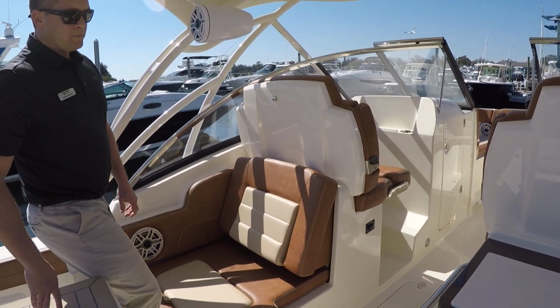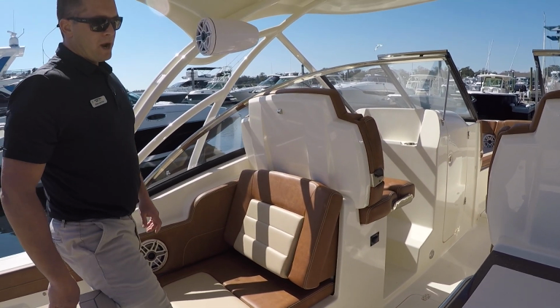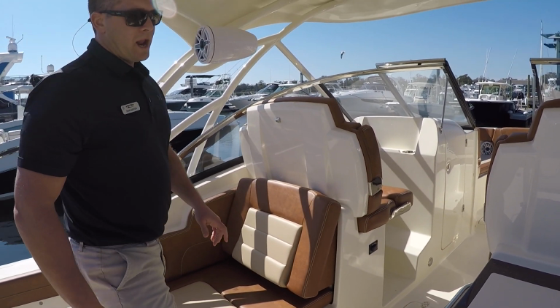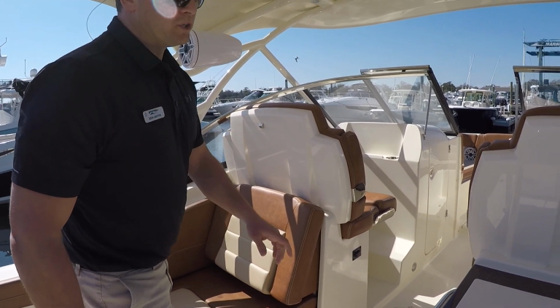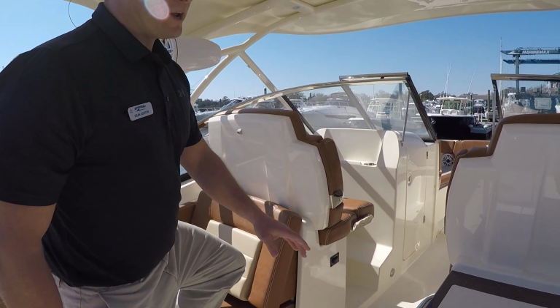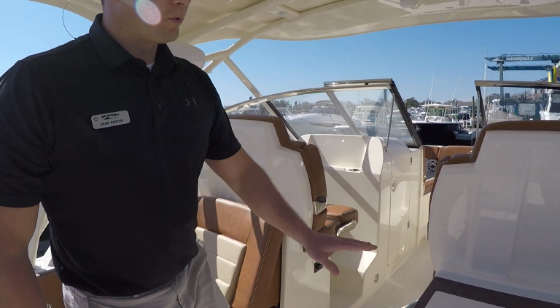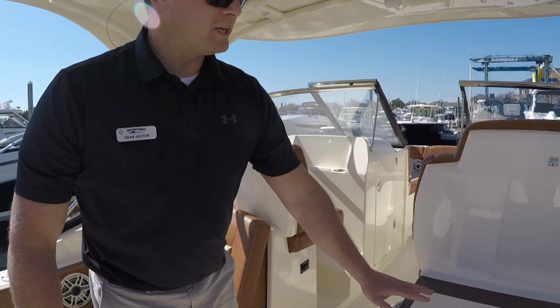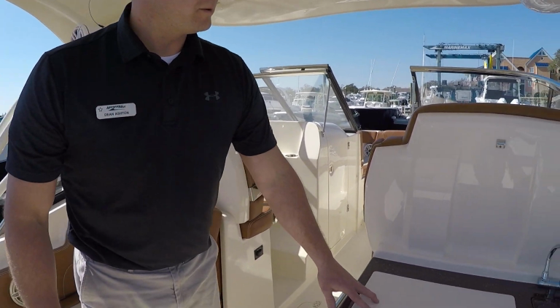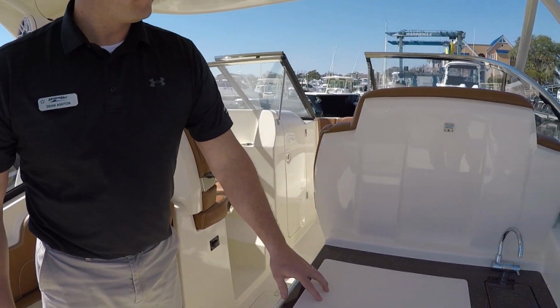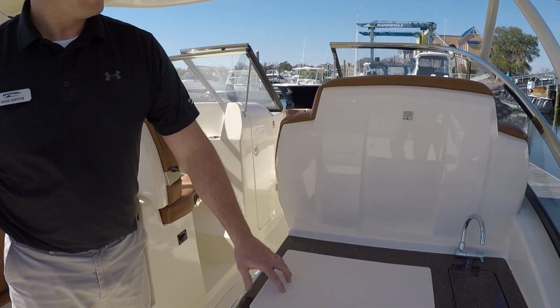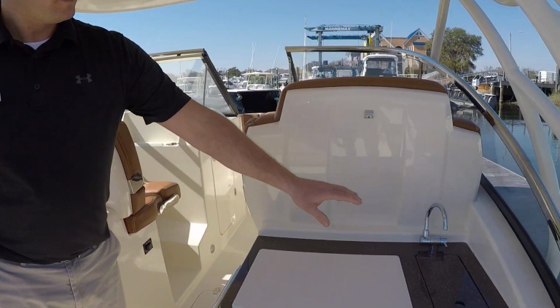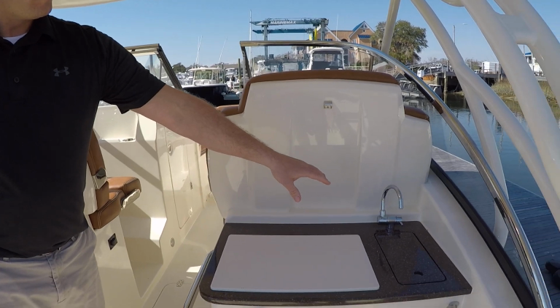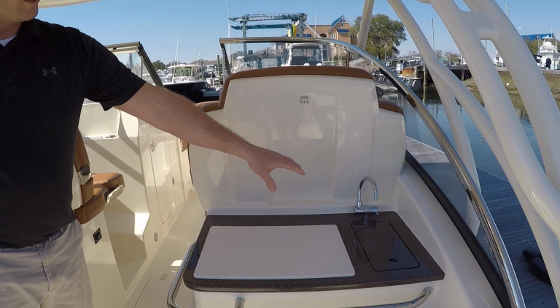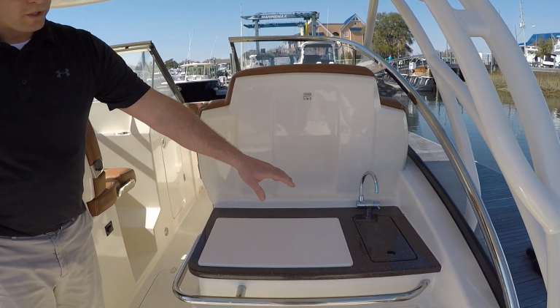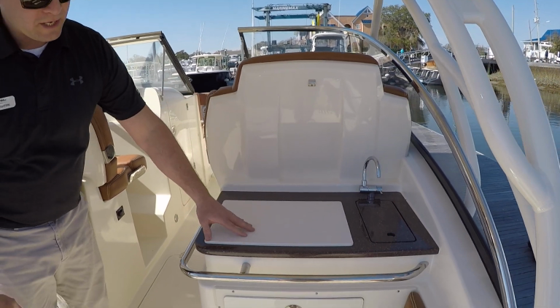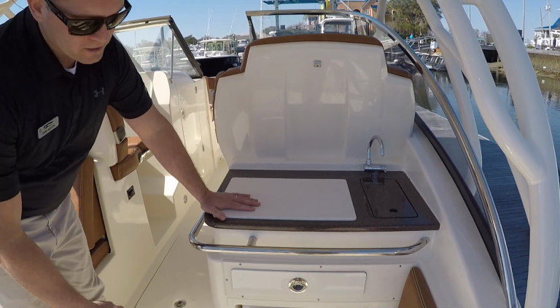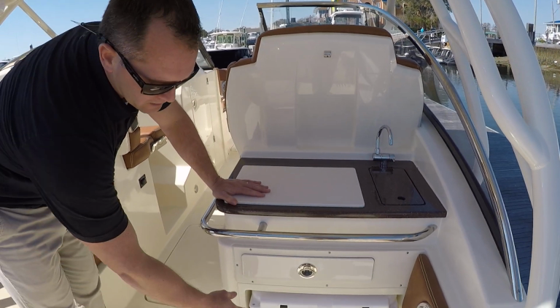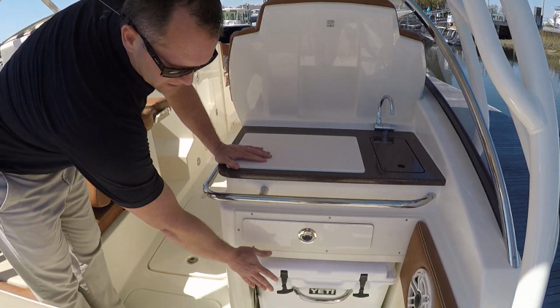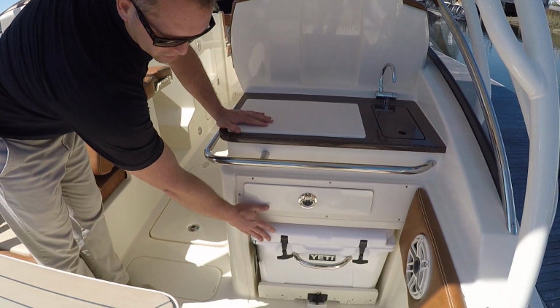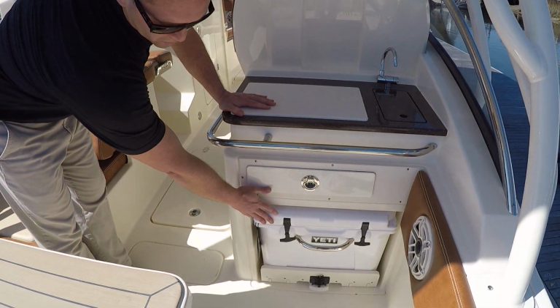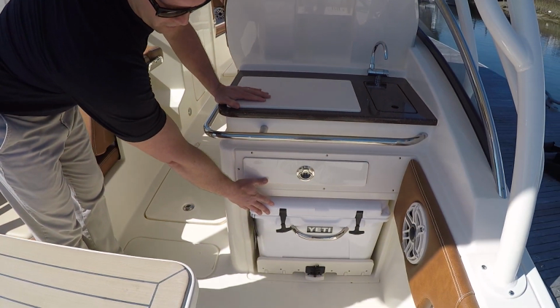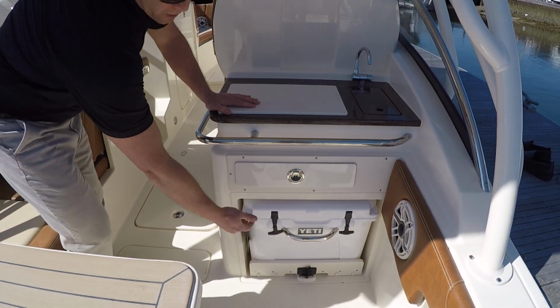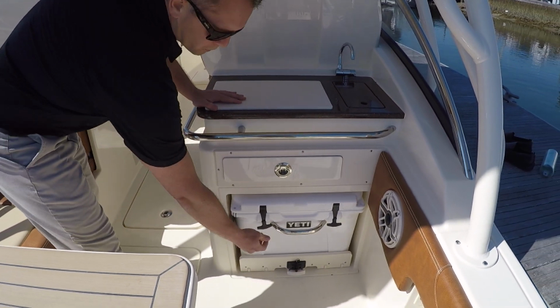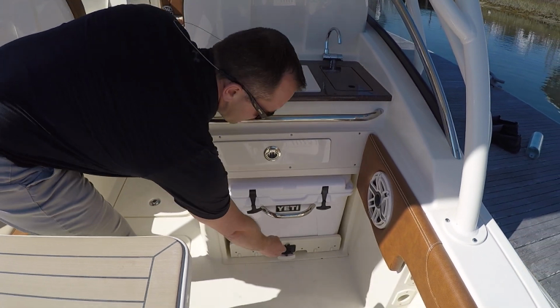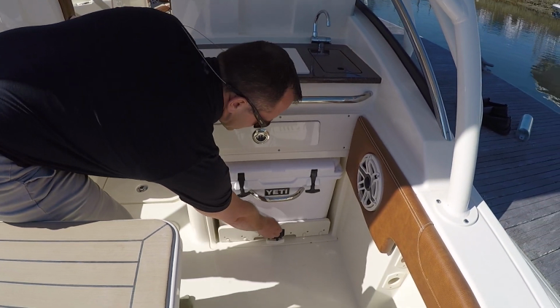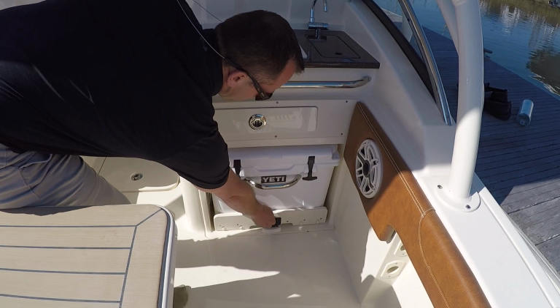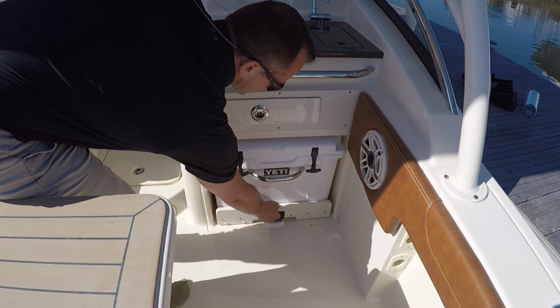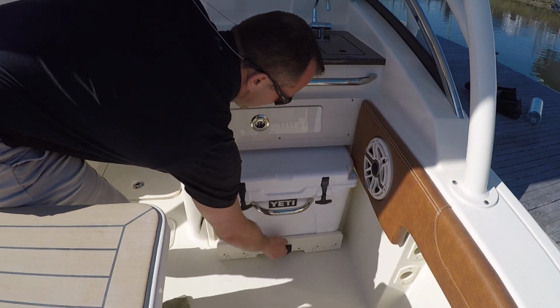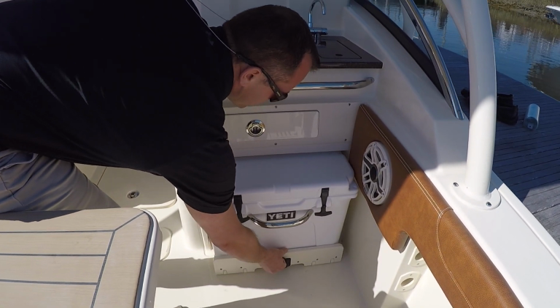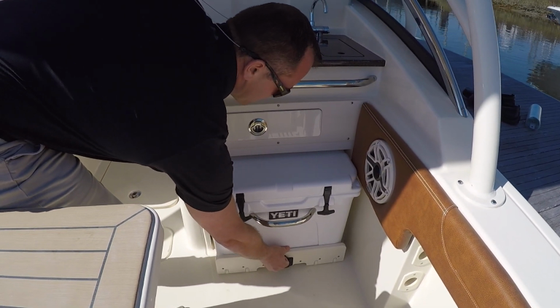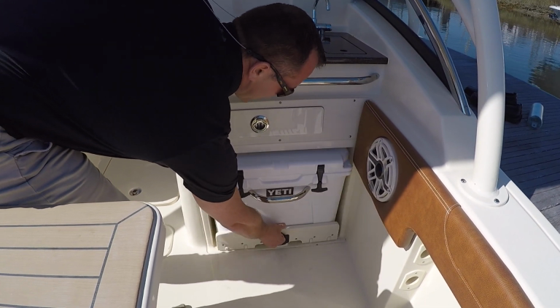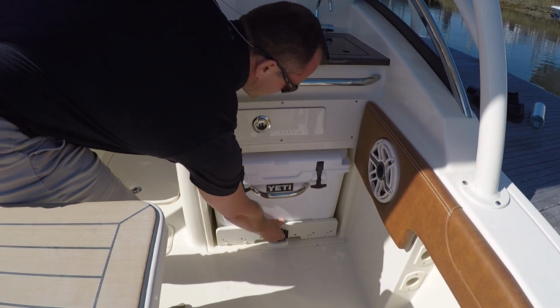Behind the captain's chair, you have a prep center and a freshwater sink, as well as designated storage for your Yeti cooler, which is set up on a slide for easy access.